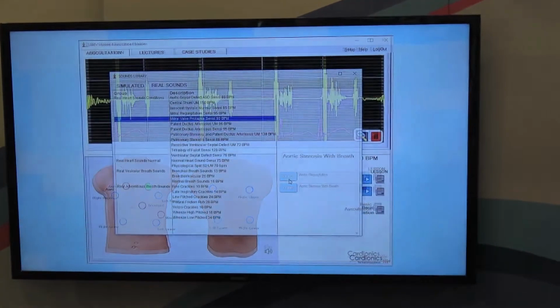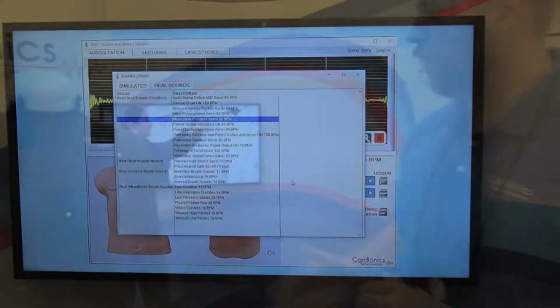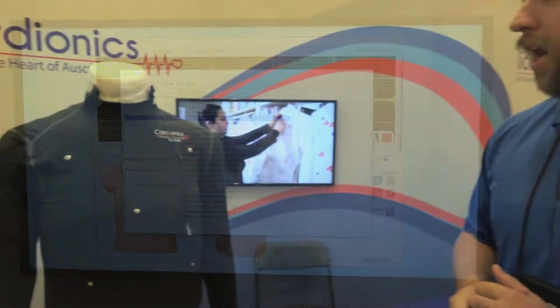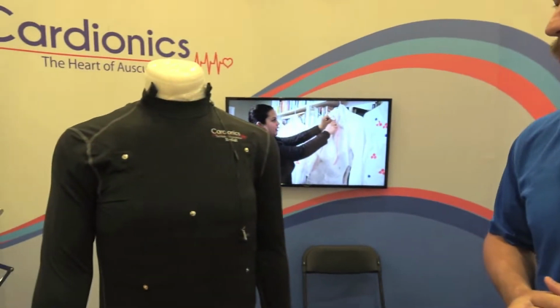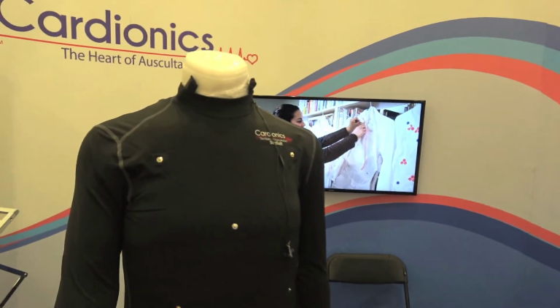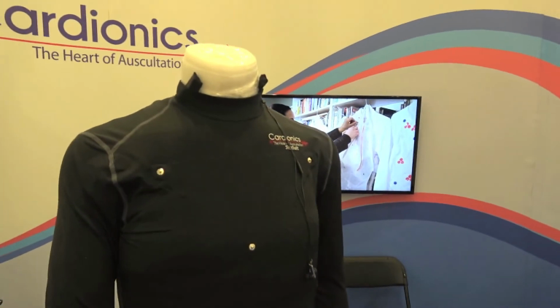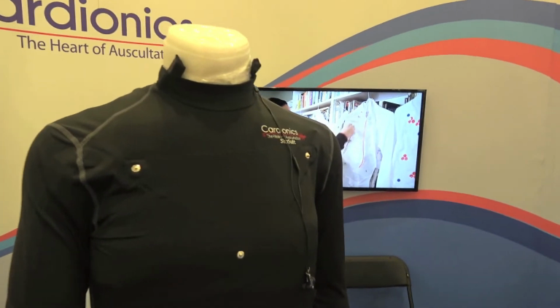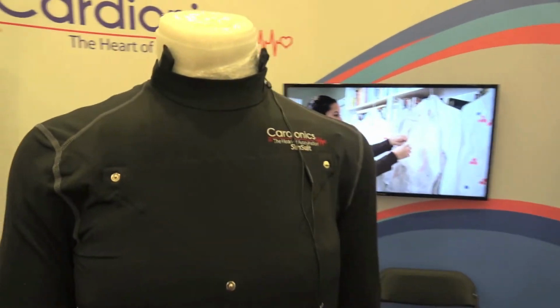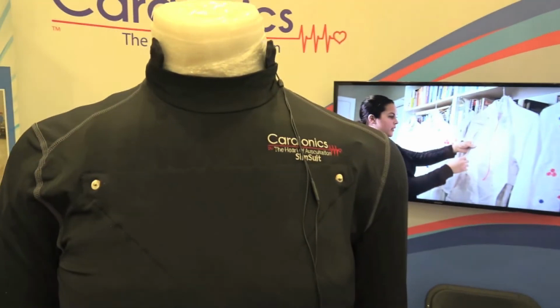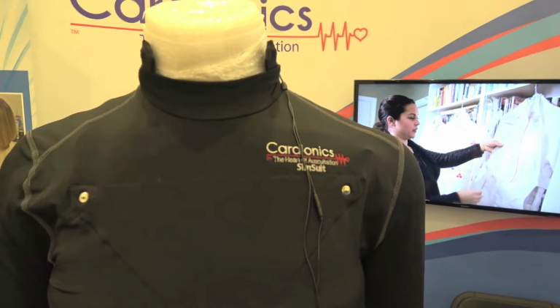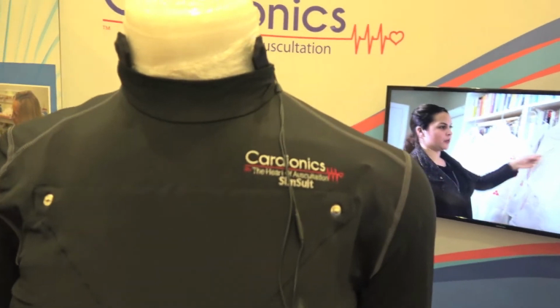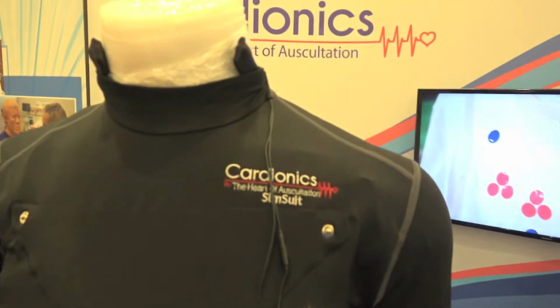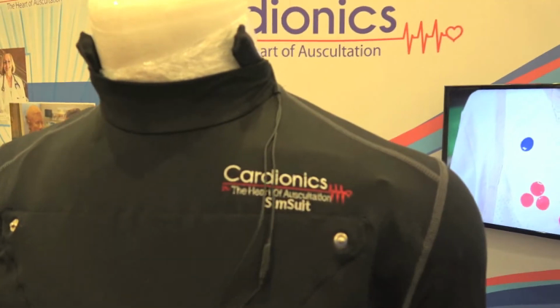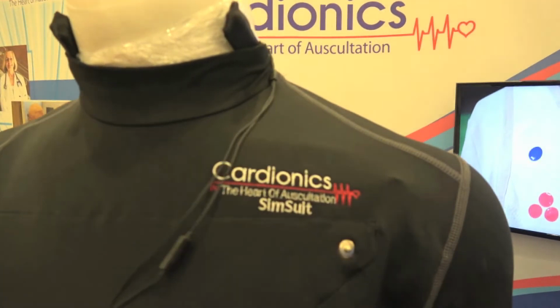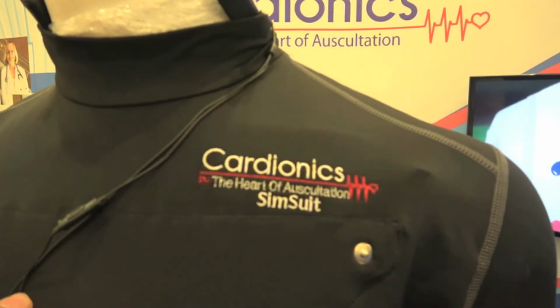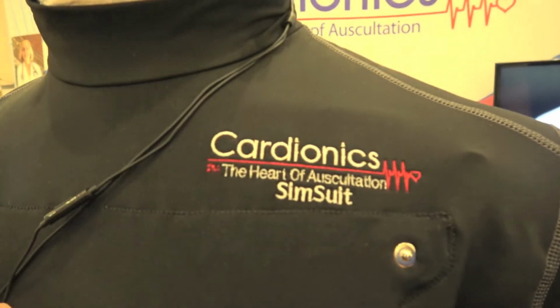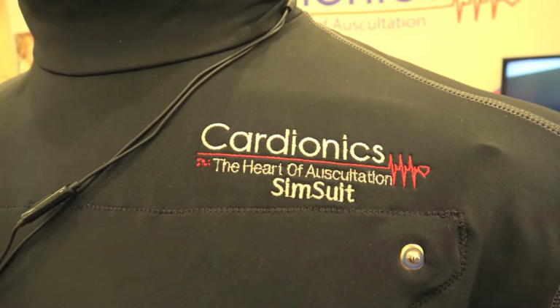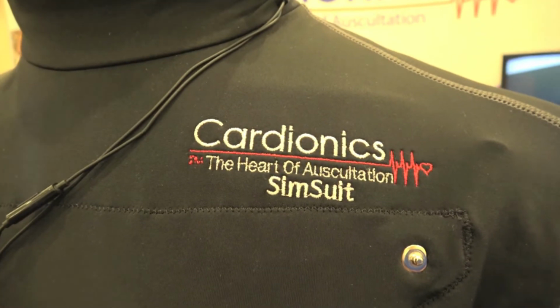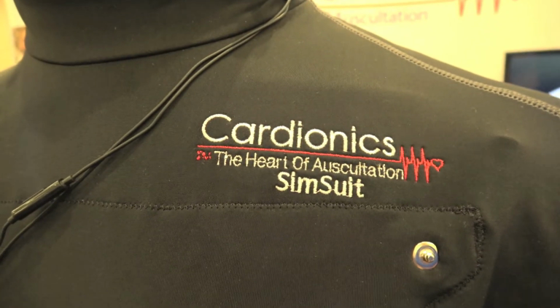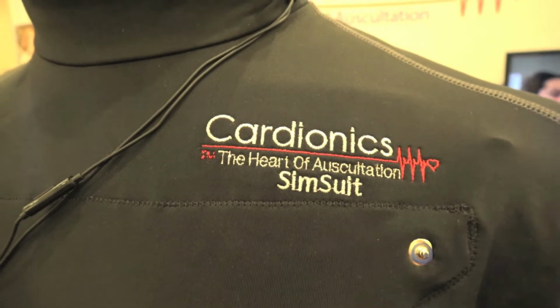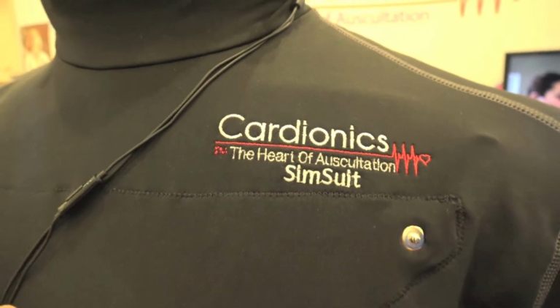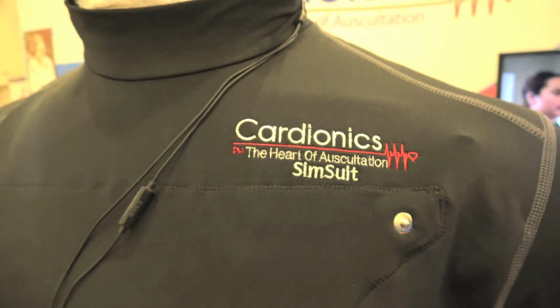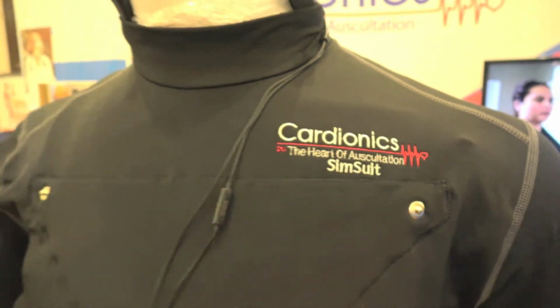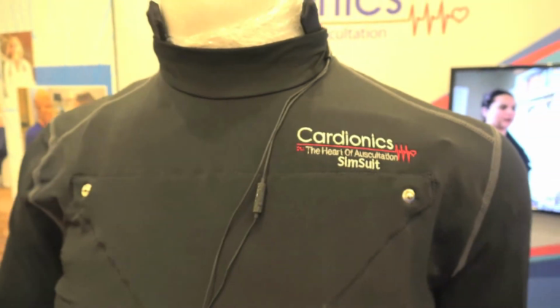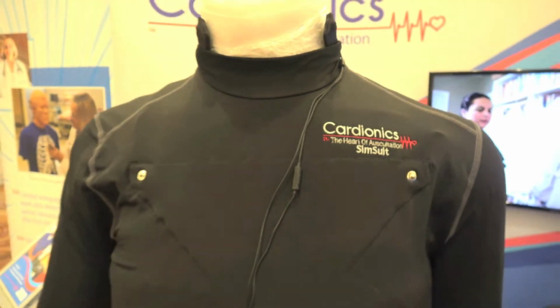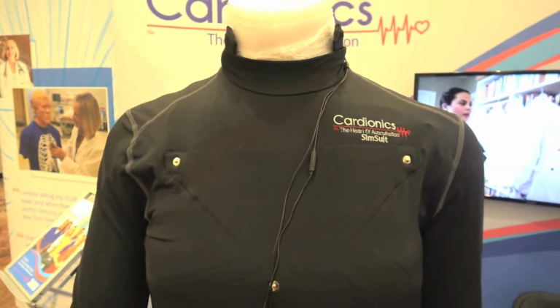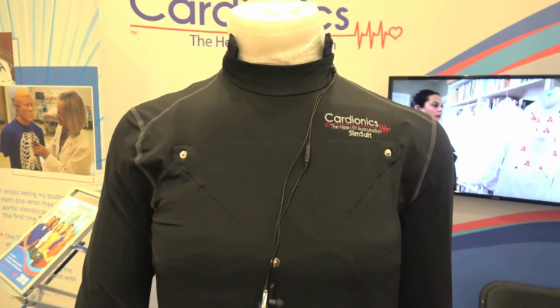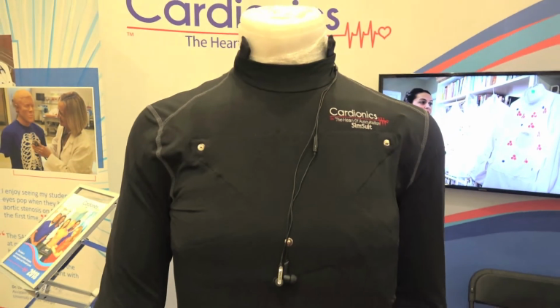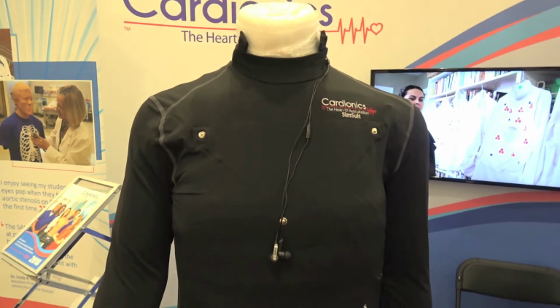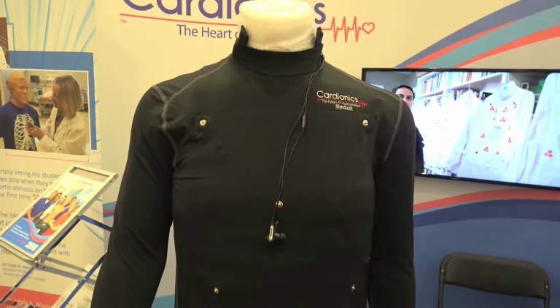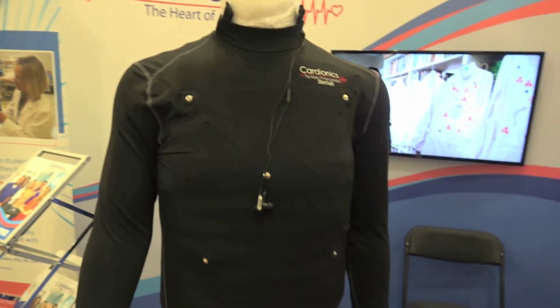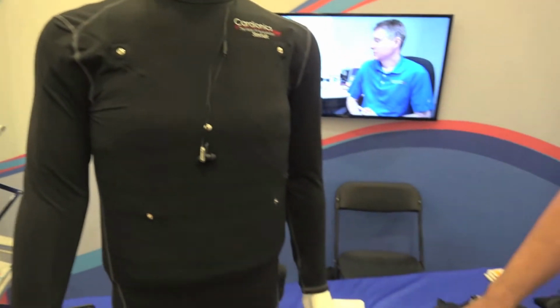This is our newest product, the SimSuit. The SimSuit is really an improvement upon the SimShirt. It has auscultation capabilities used in conjunction with our SimScope.